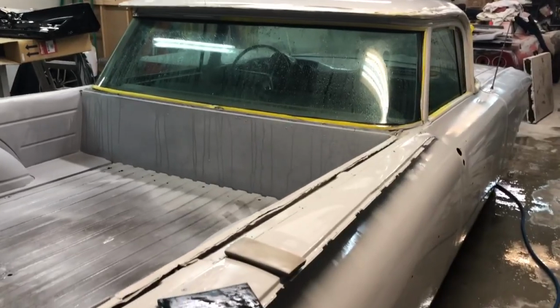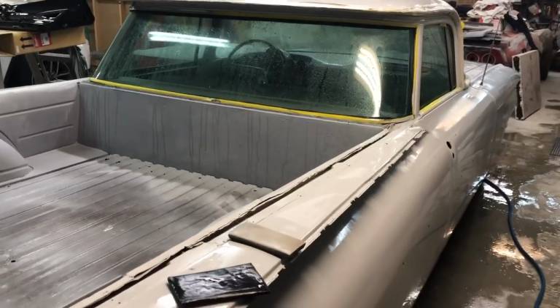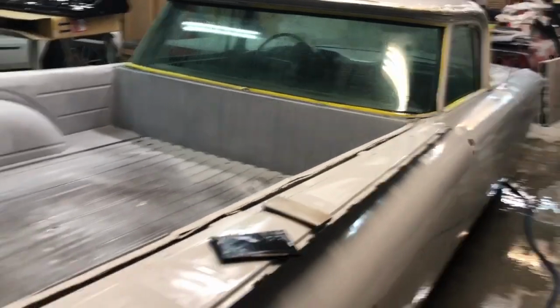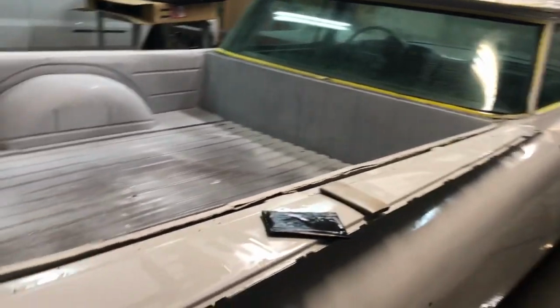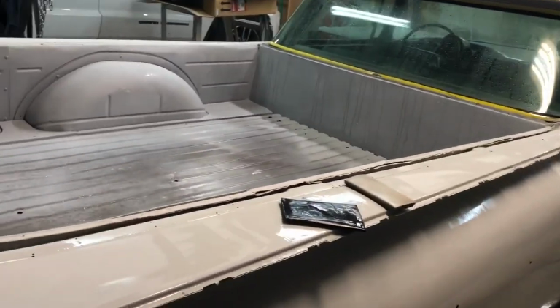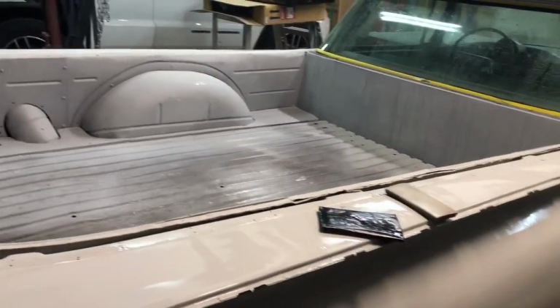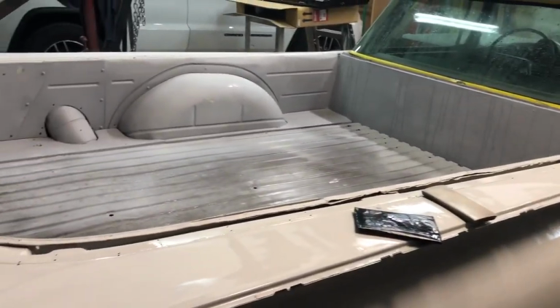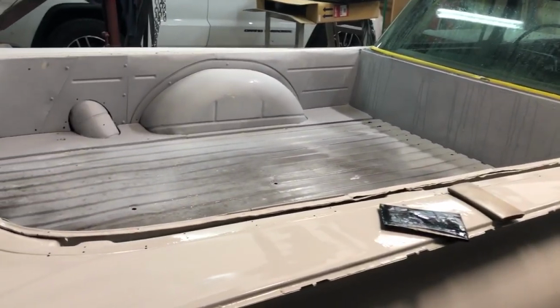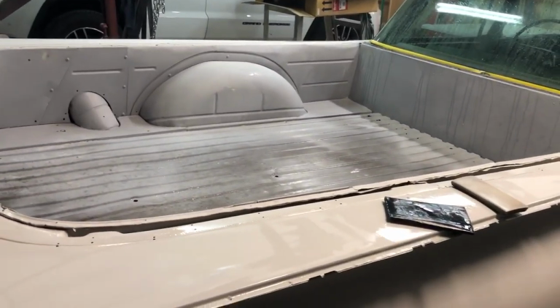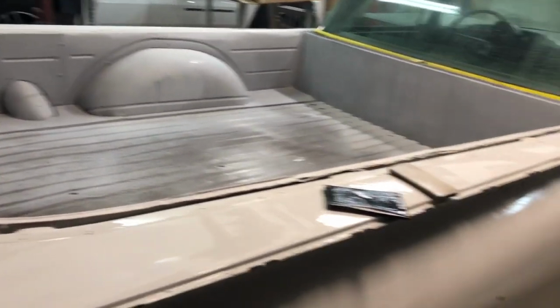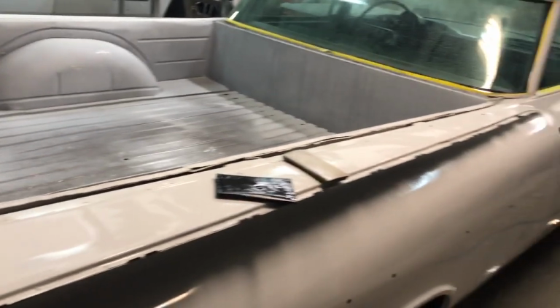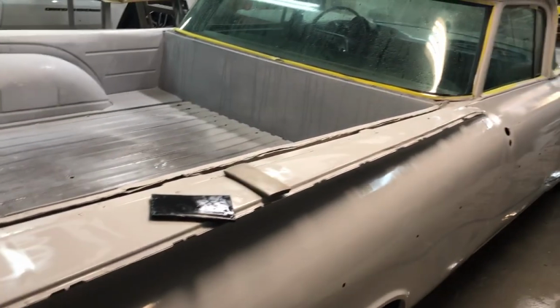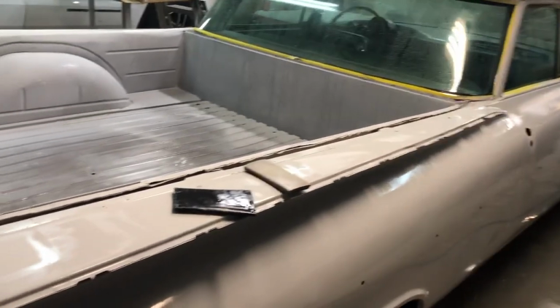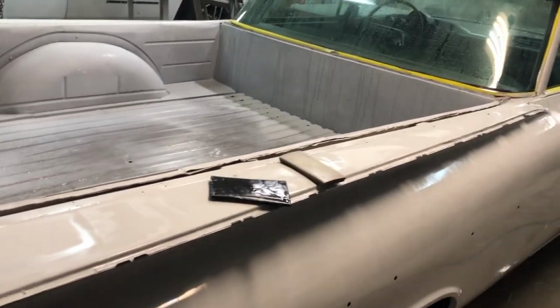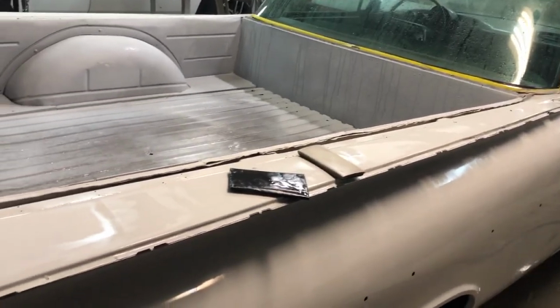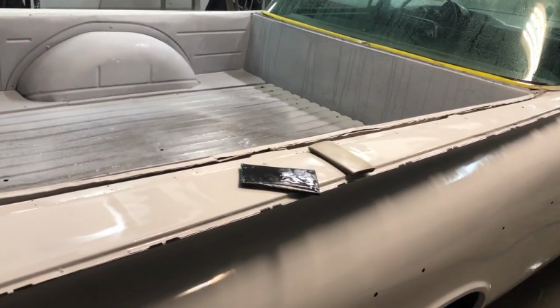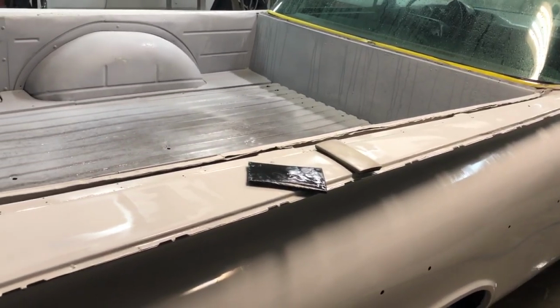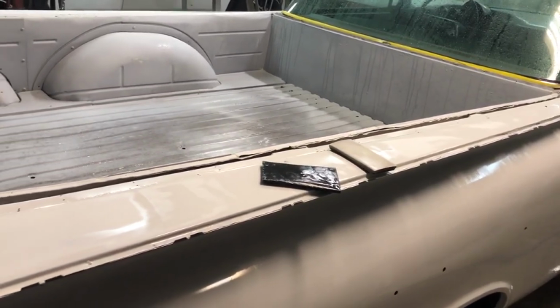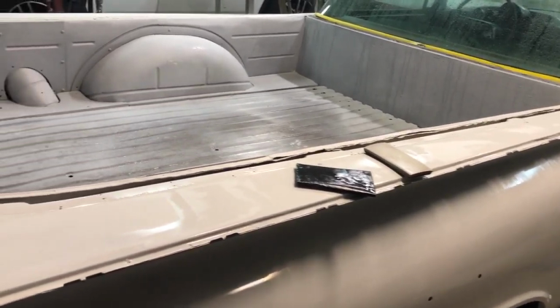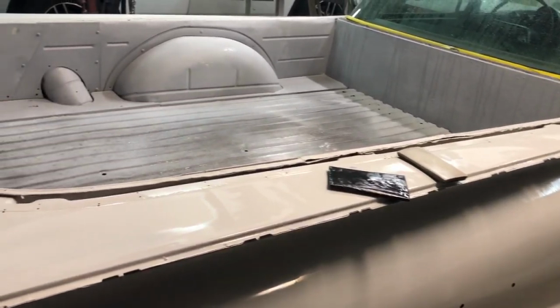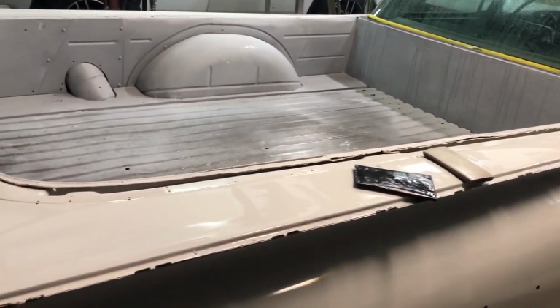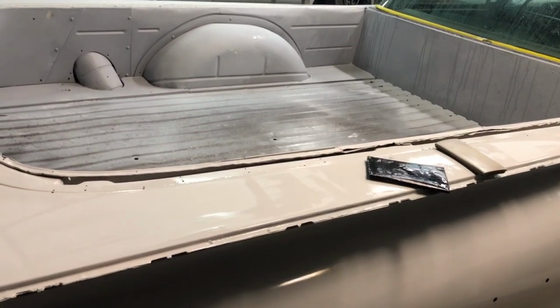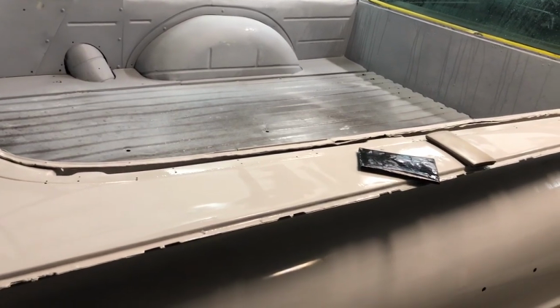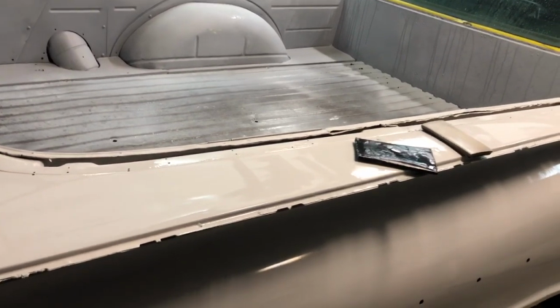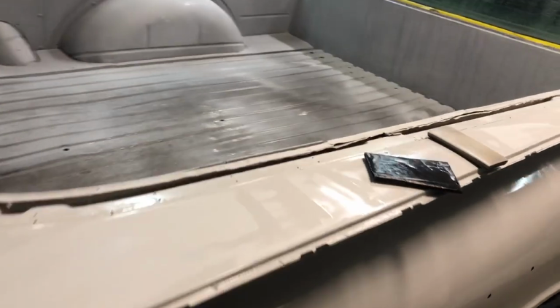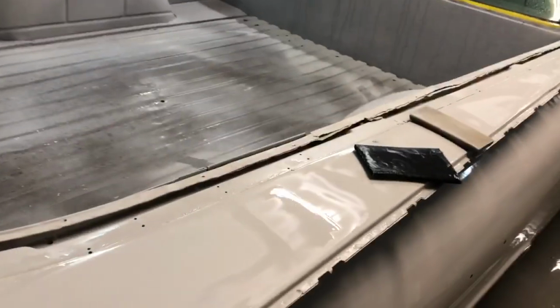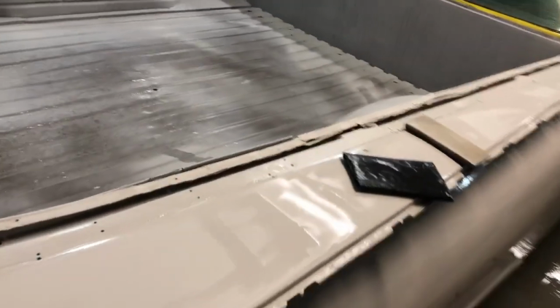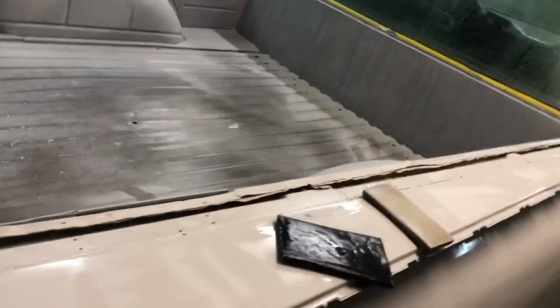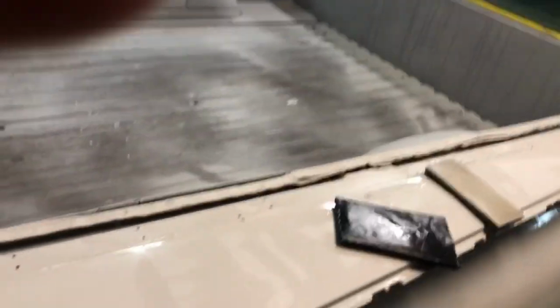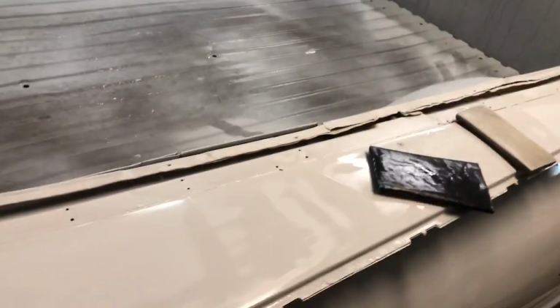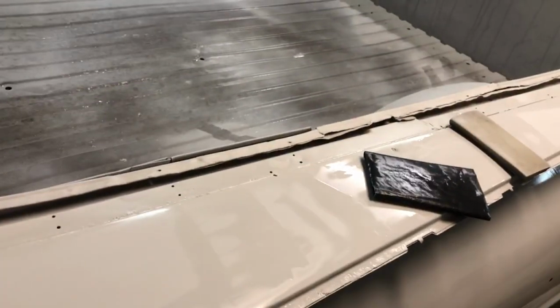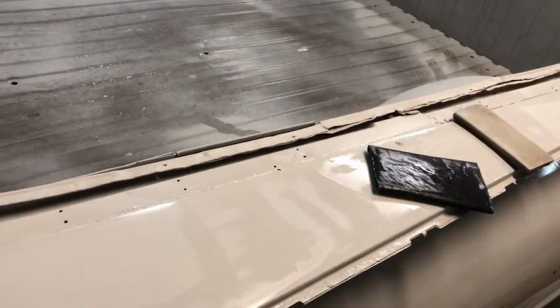Hello, here we are again — Toby with 216 Custom Auto Restoration. I have another example of what I was talking about with using a squeegee with the 600-grit wet sanding to identify imperfections and whatnot.